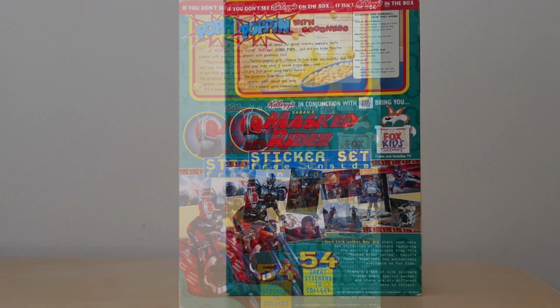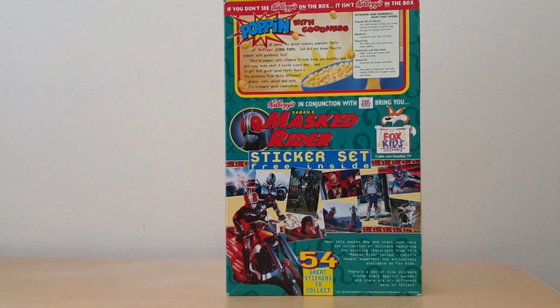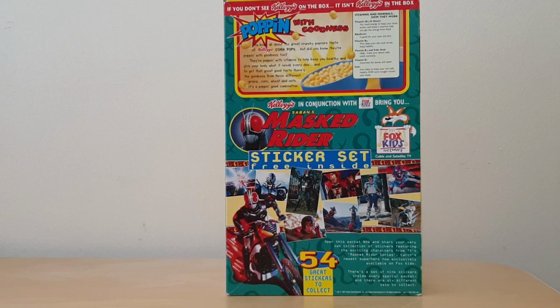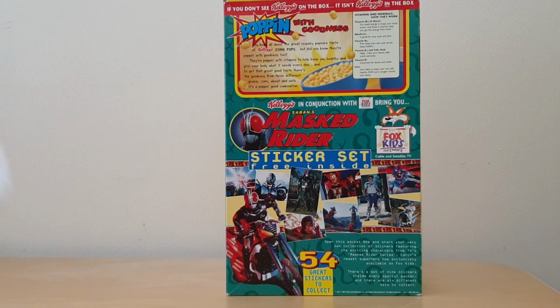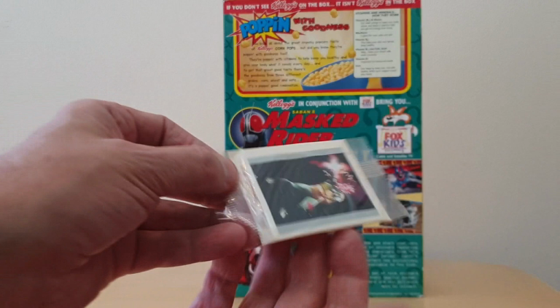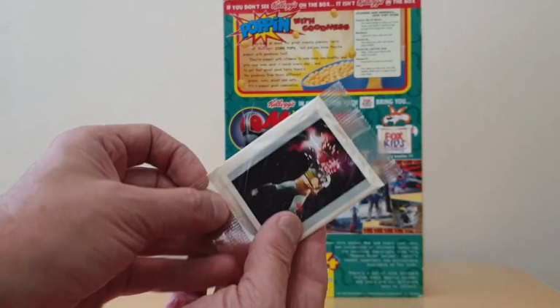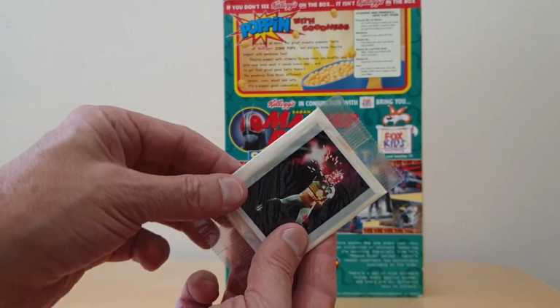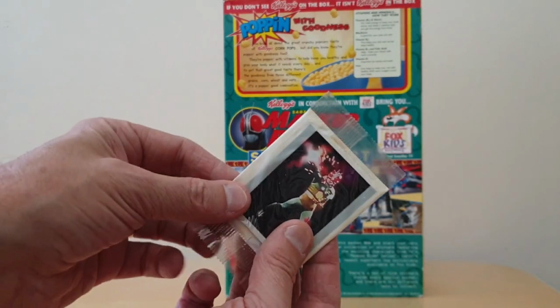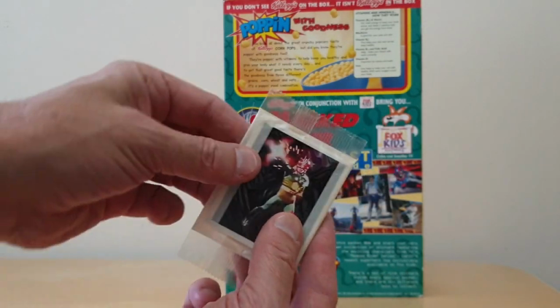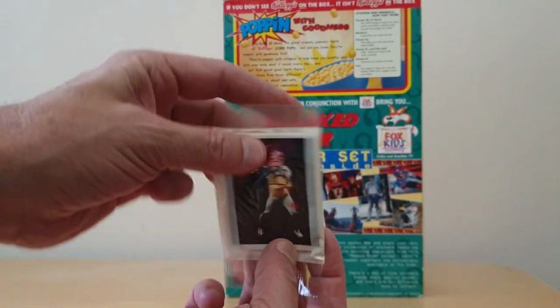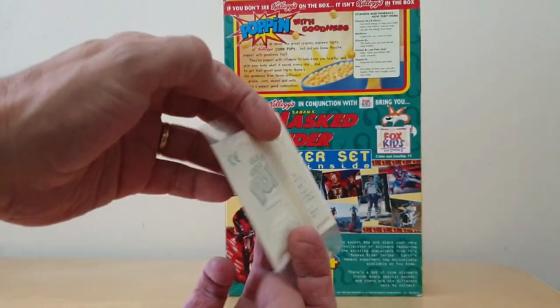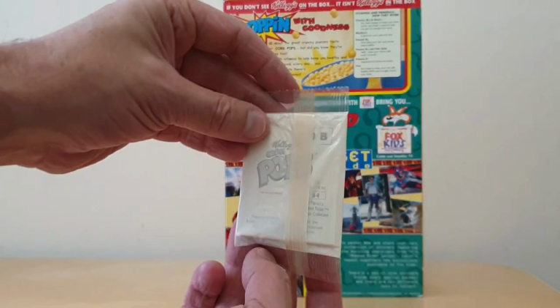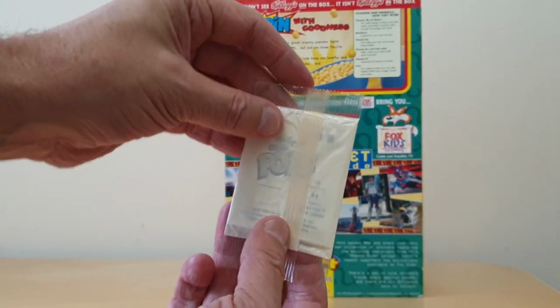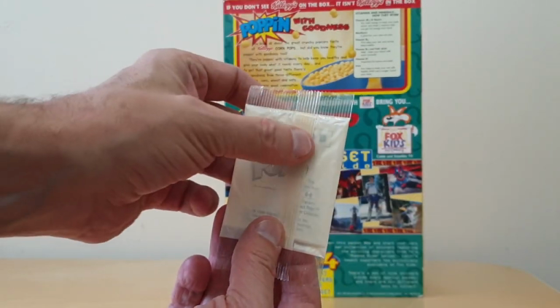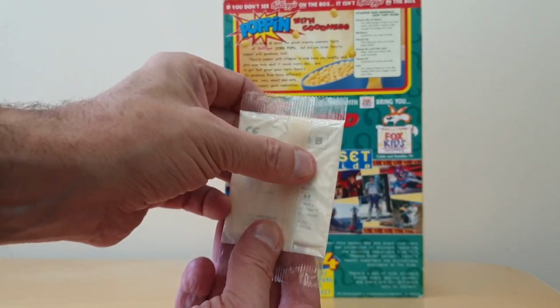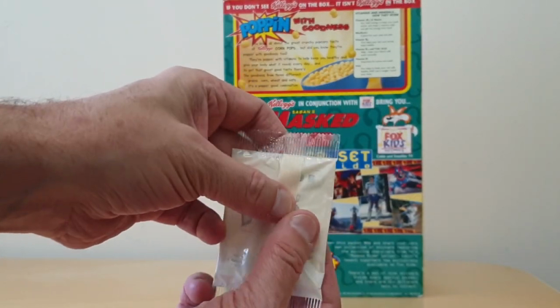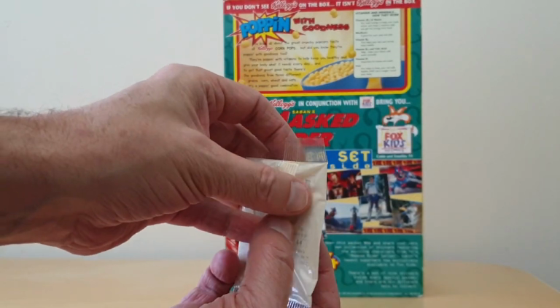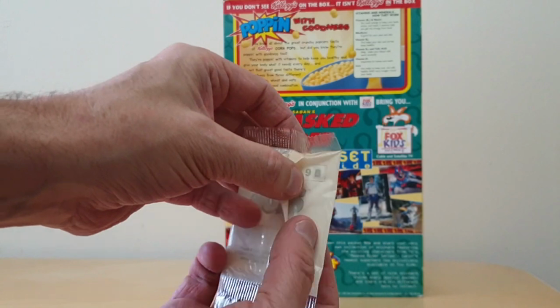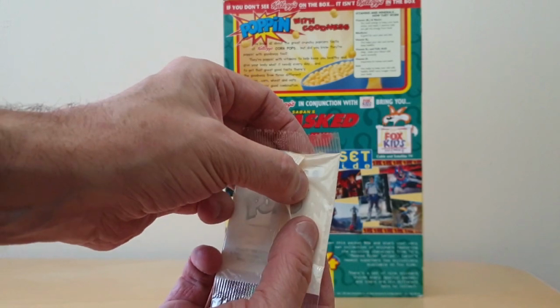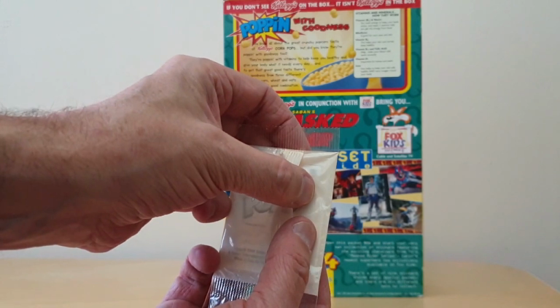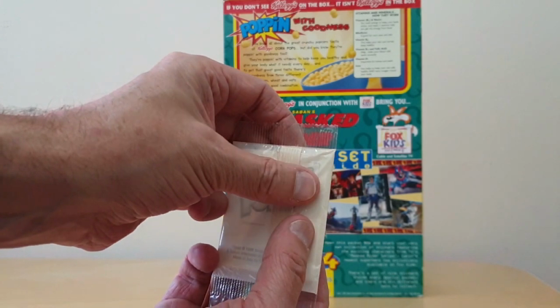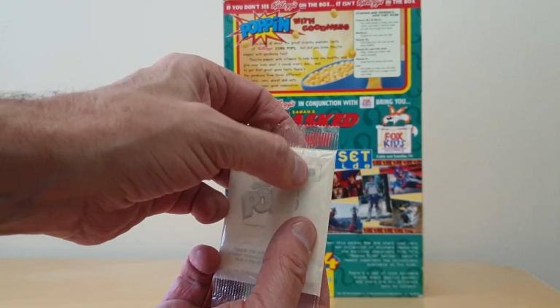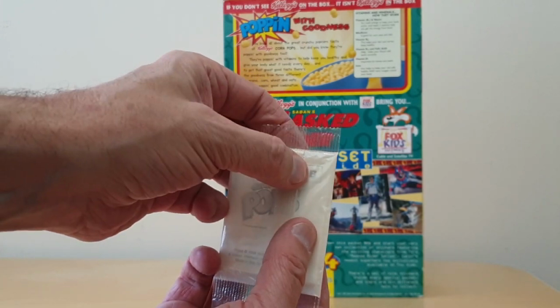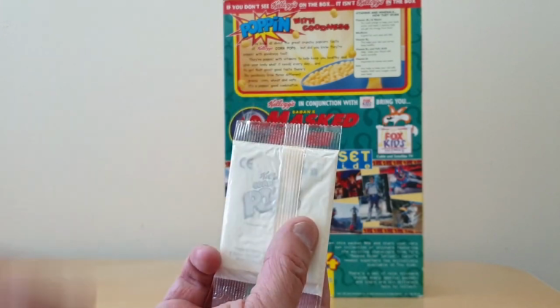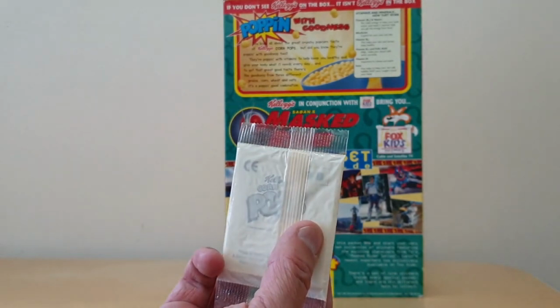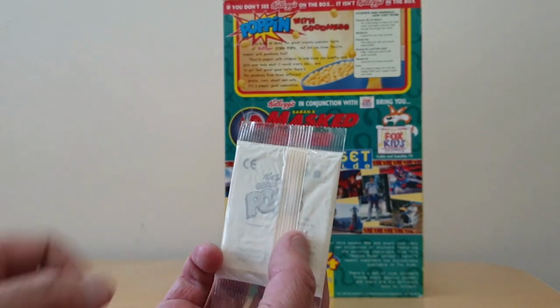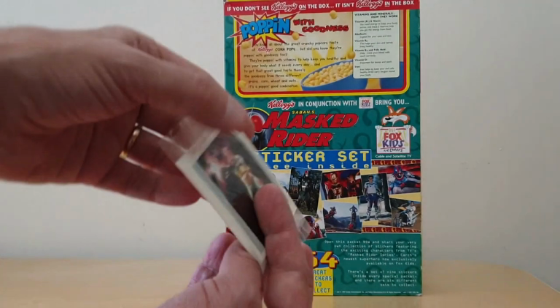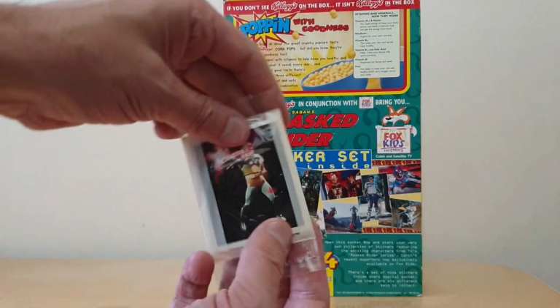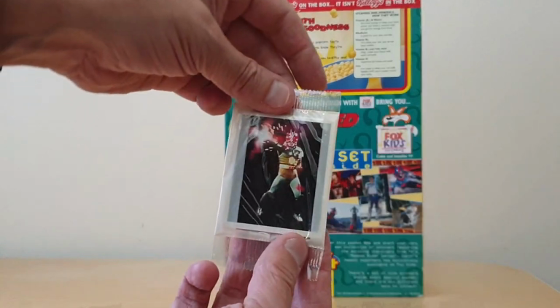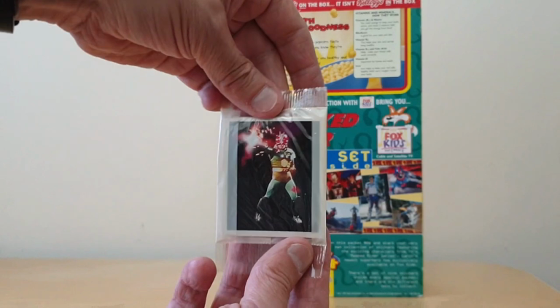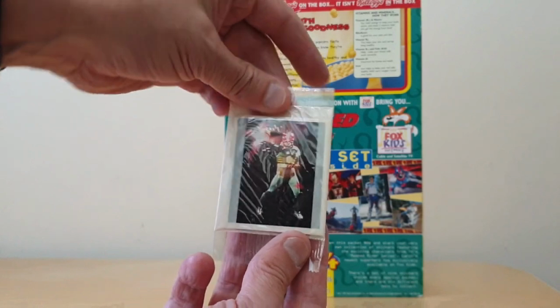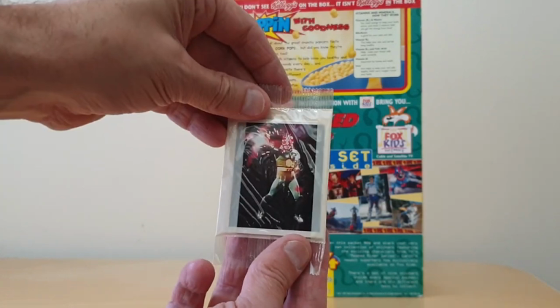When you actually got them, this is what they look like. You could see there was a reference on the back — in this case it says 9B, so it's Set B, sticker number 9.